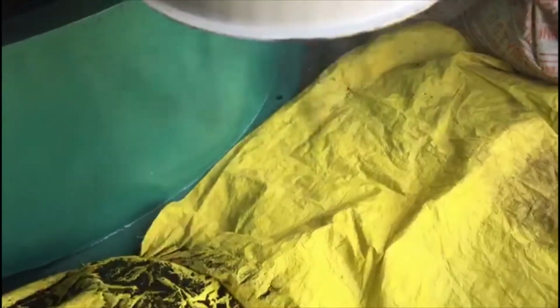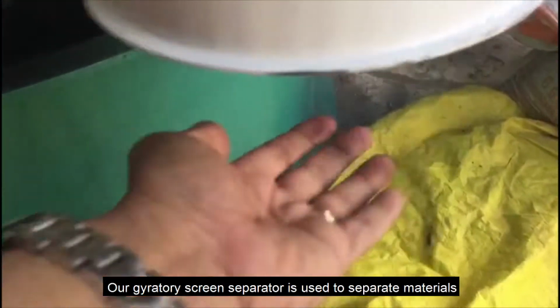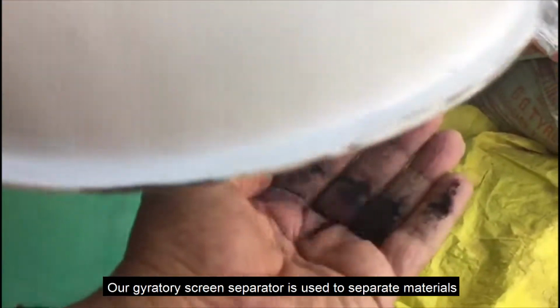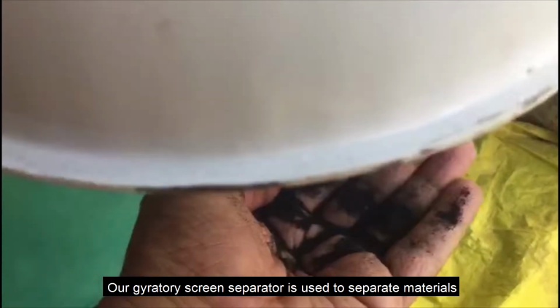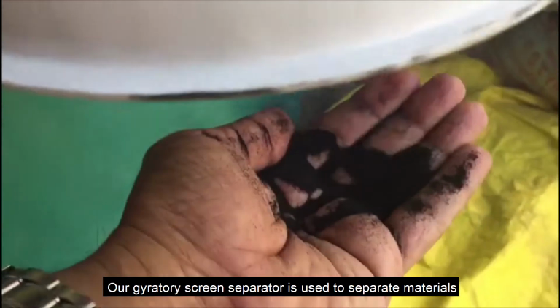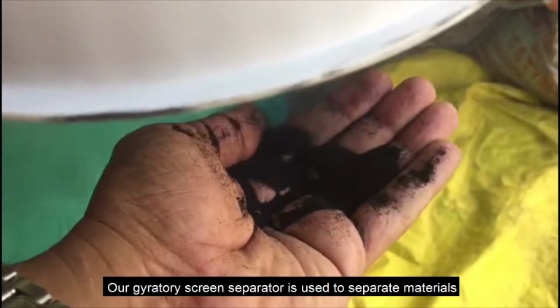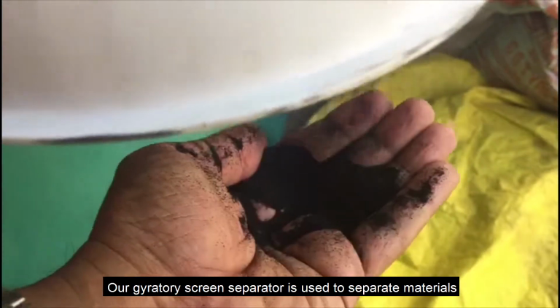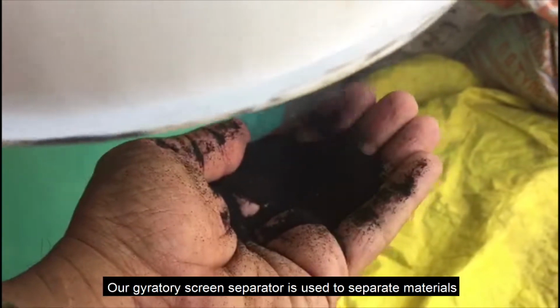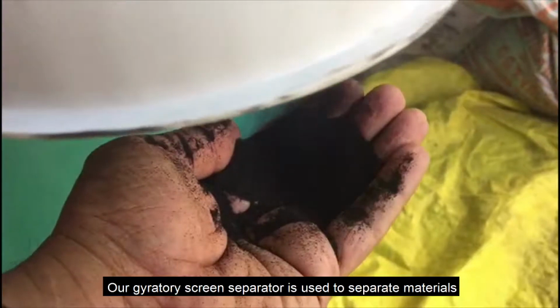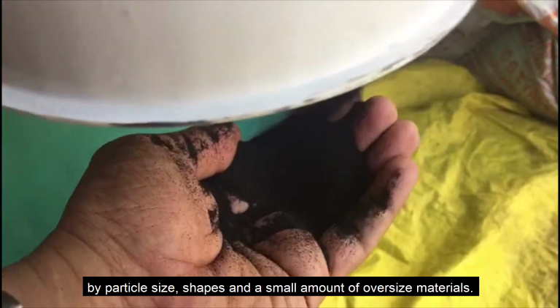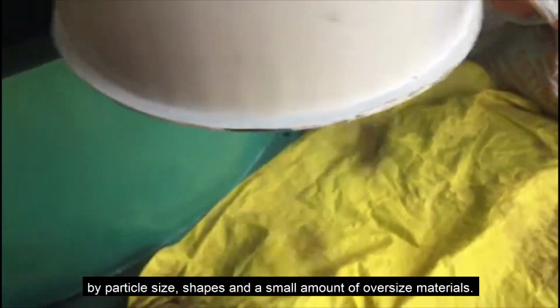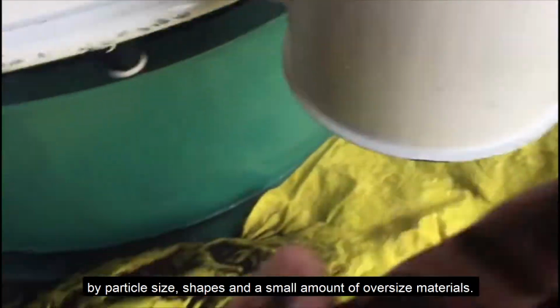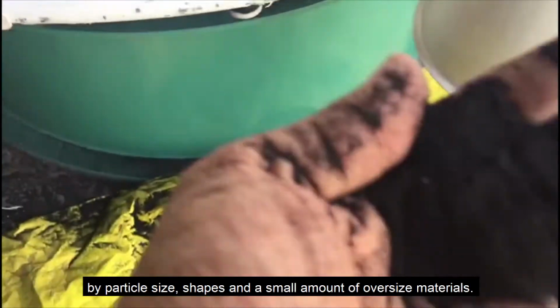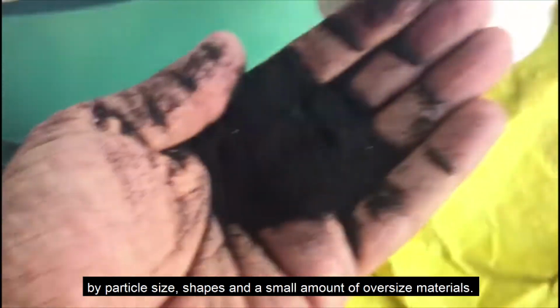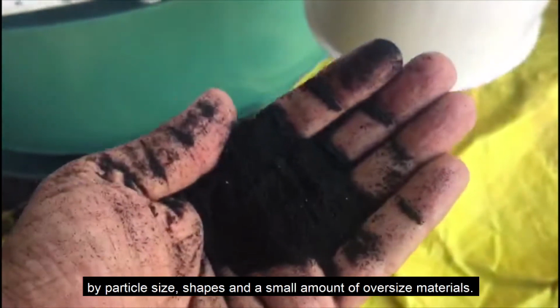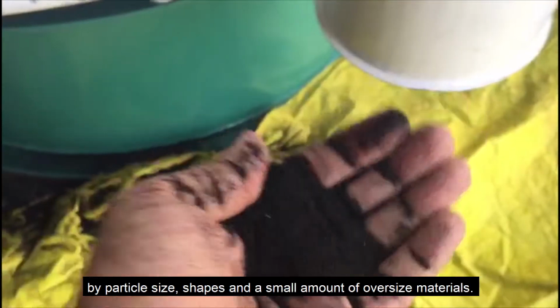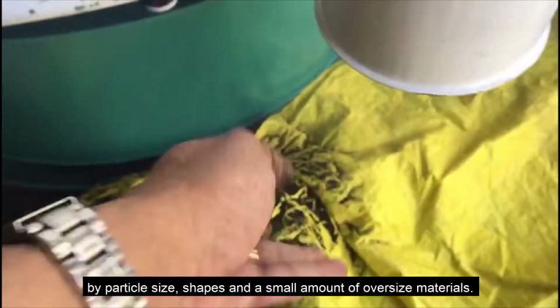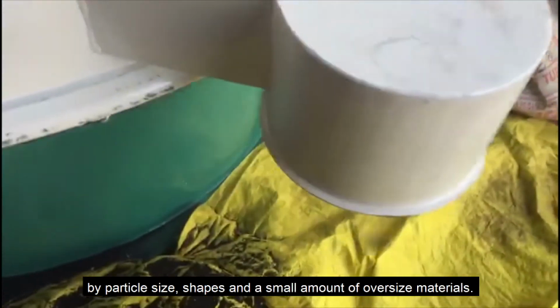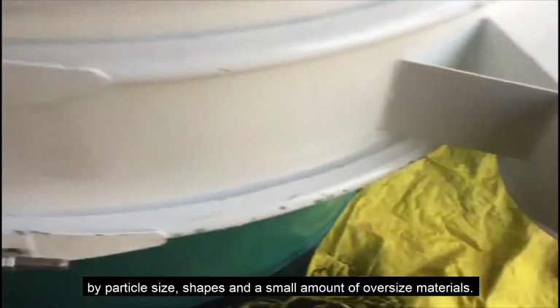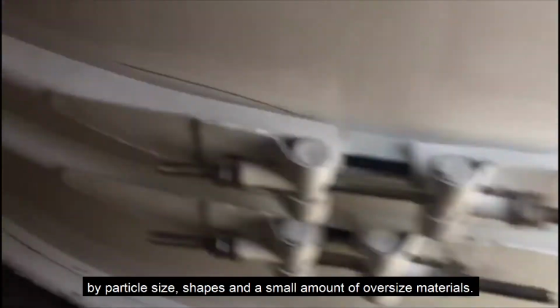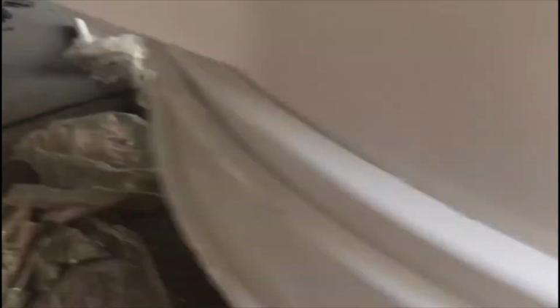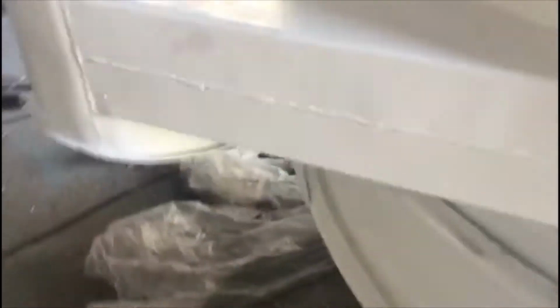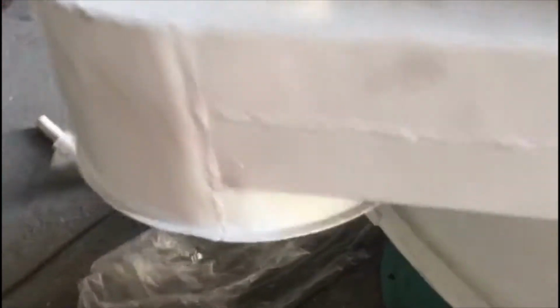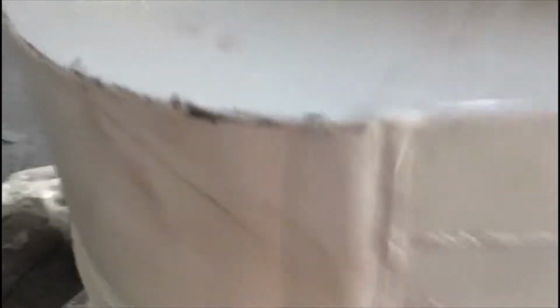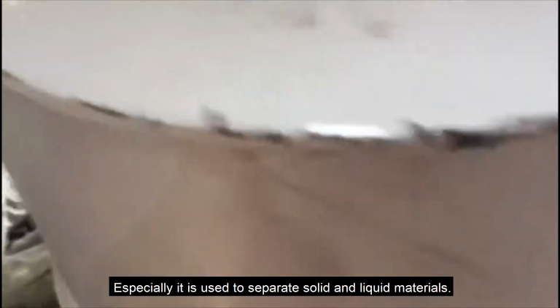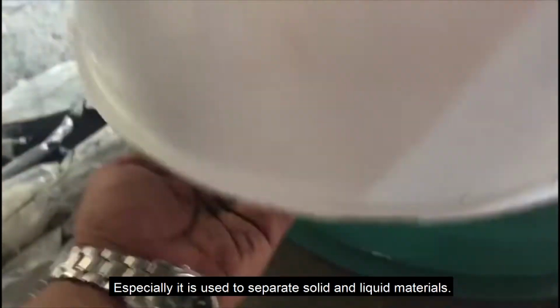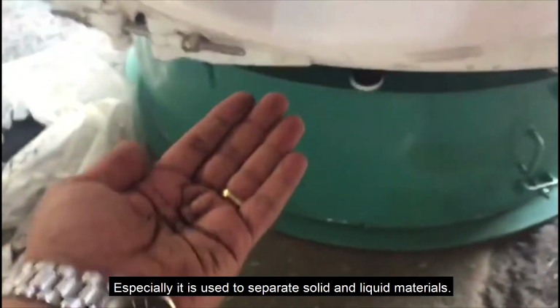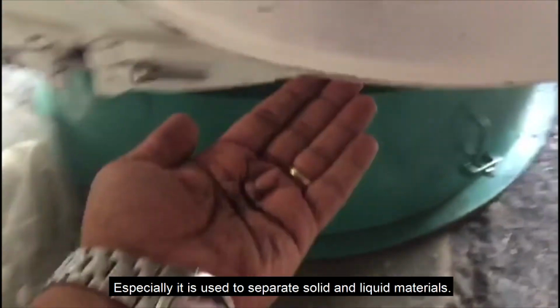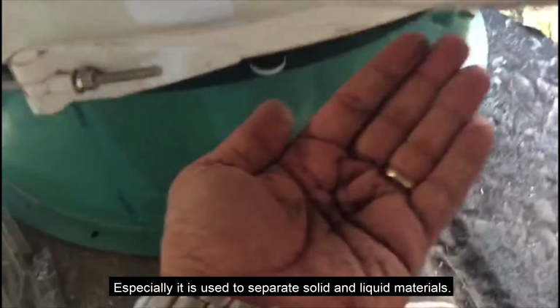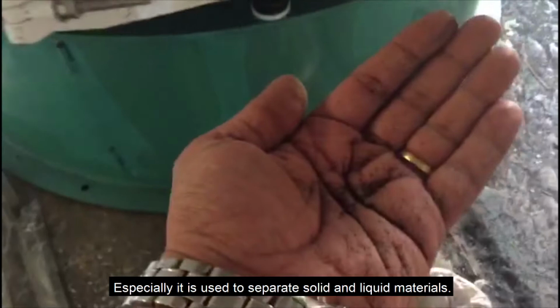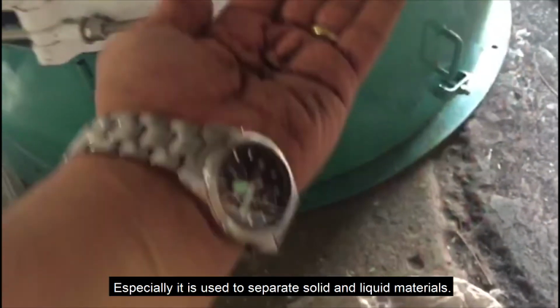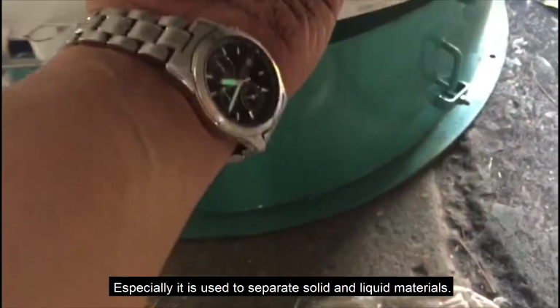Our Gyratory Screen Separator is used to separate materials by particle size, shapes, and a small amount of oversize materials. Especially, it is used to separate solid and liquid materials.